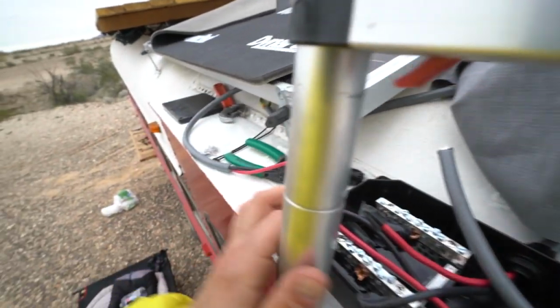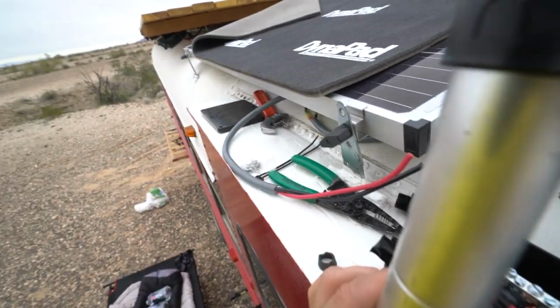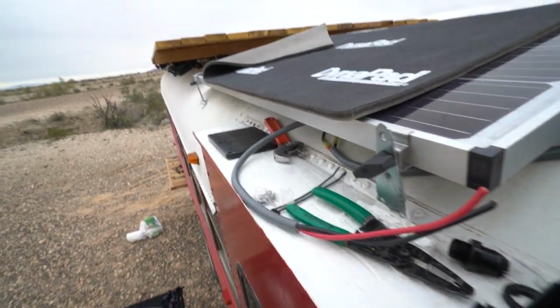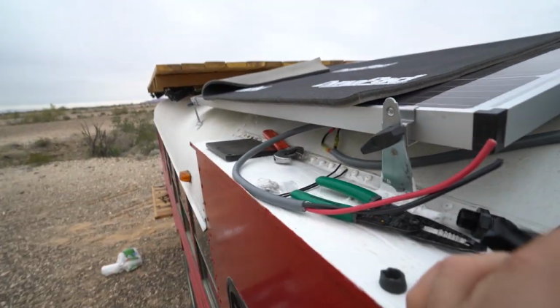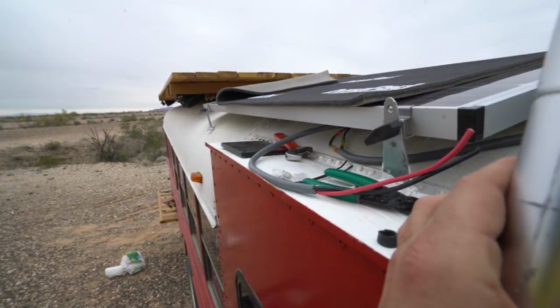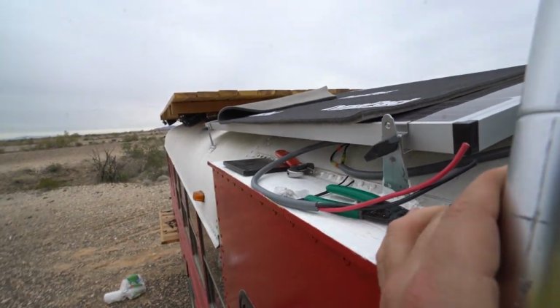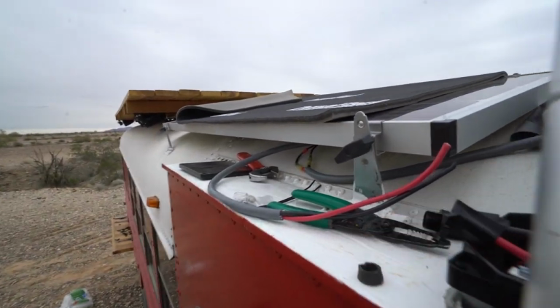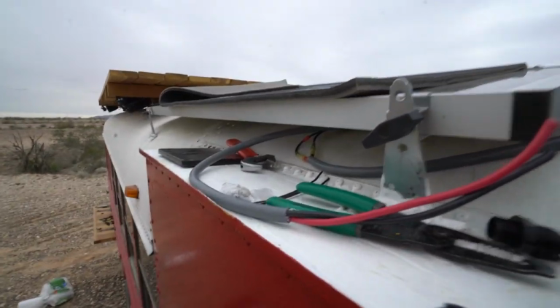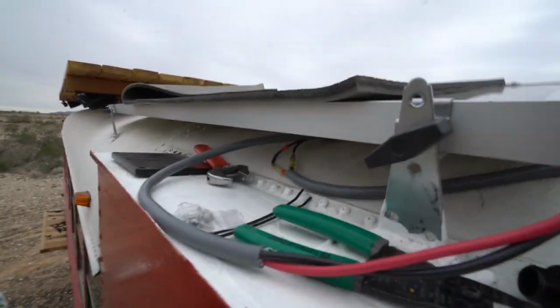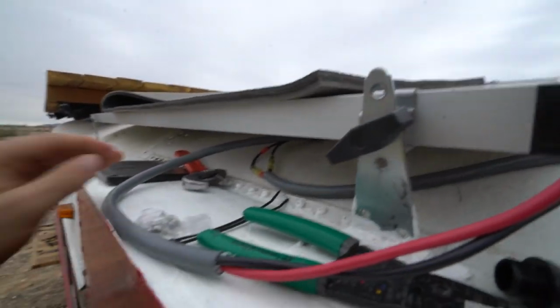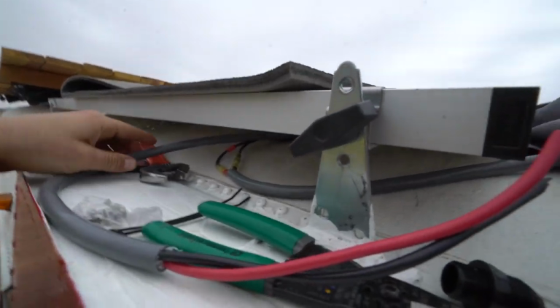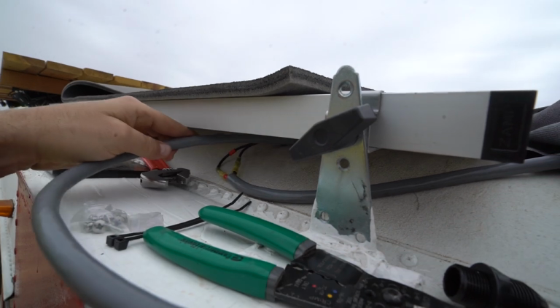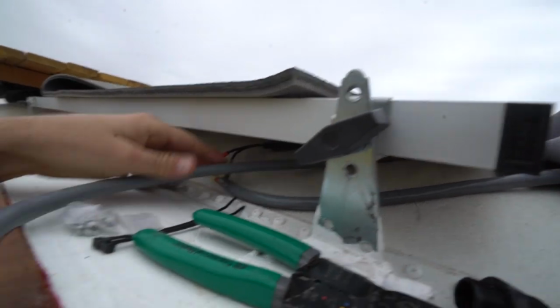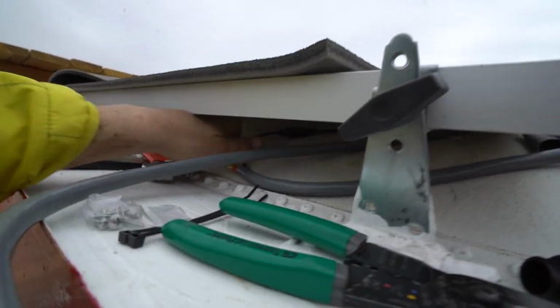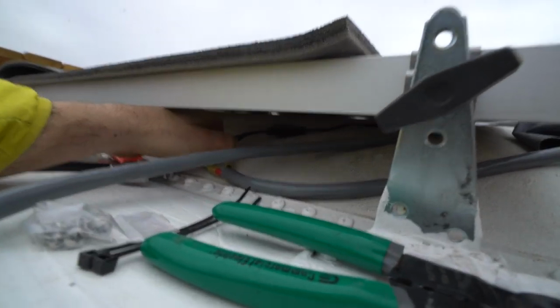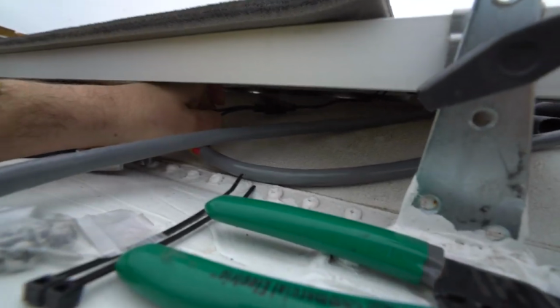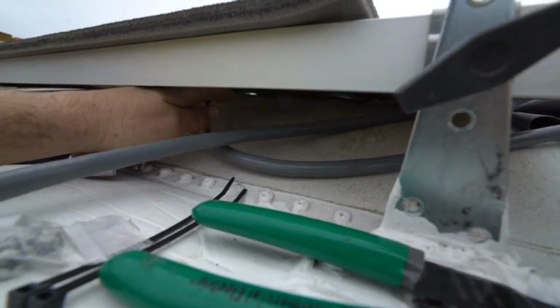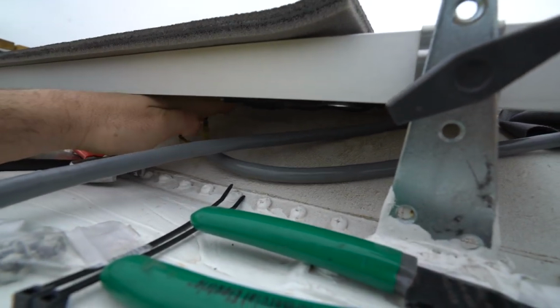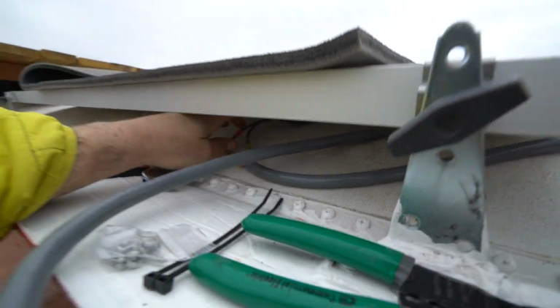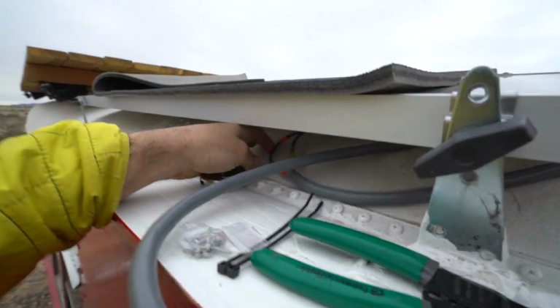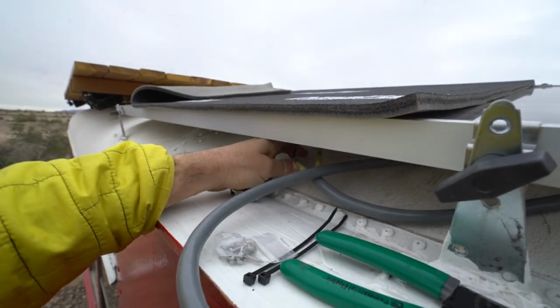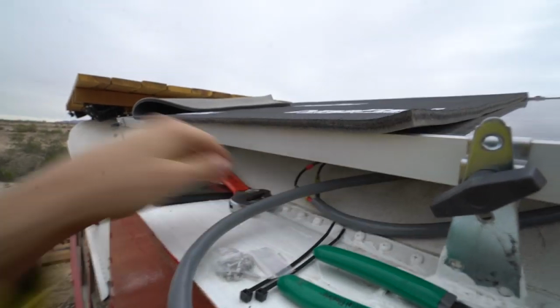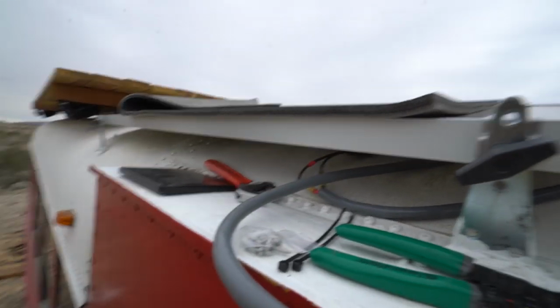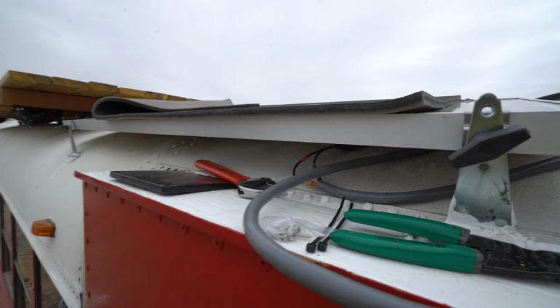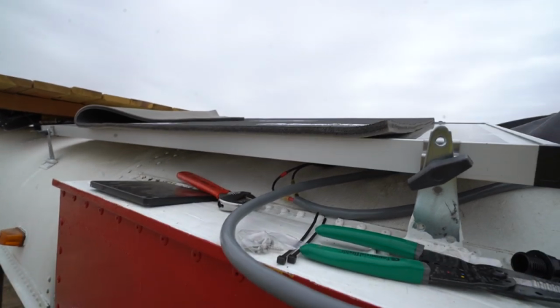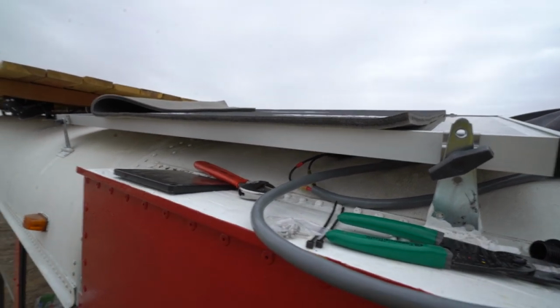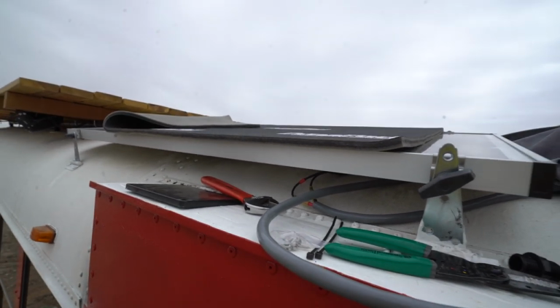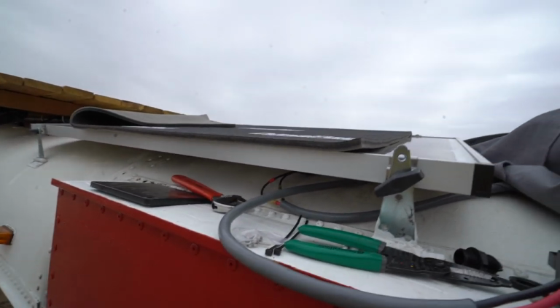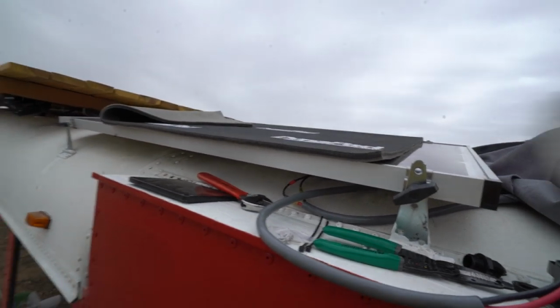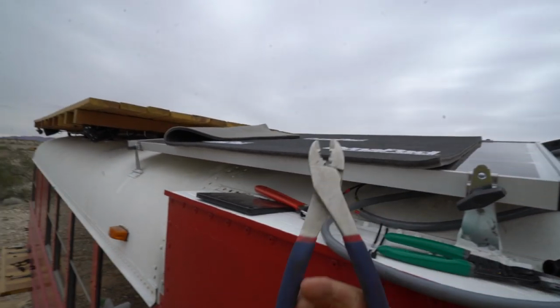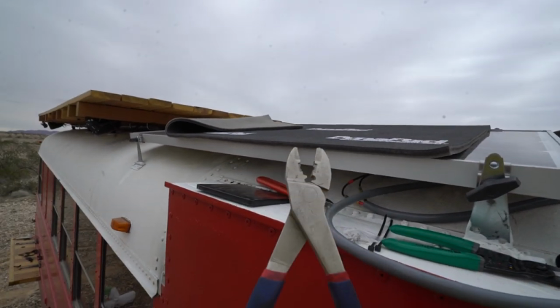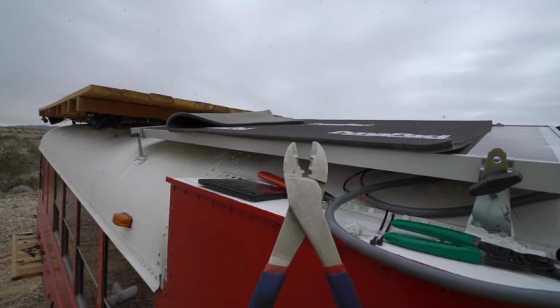This is really easy — even I can do it, I'm not a pro. This wire comes off of the solar panel, then you crimp it. I recommend using a good, heavy duty crimper like this.